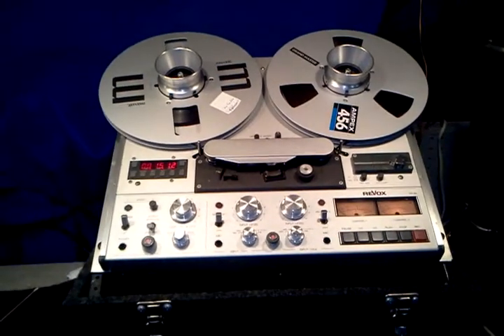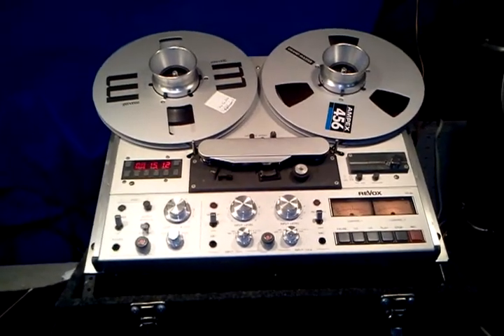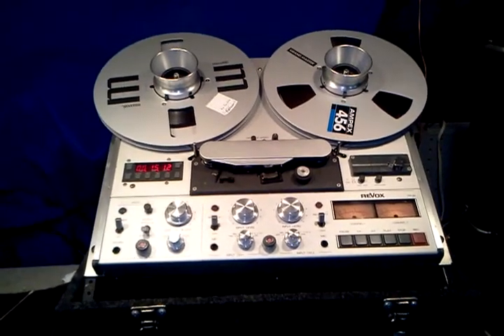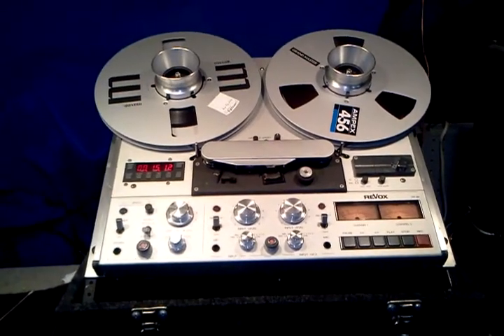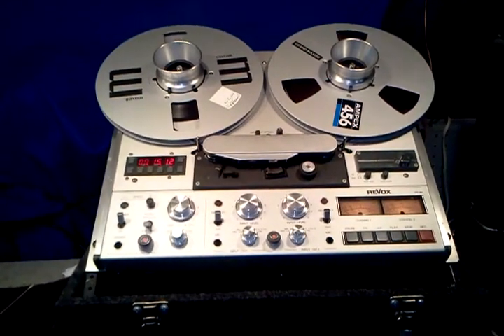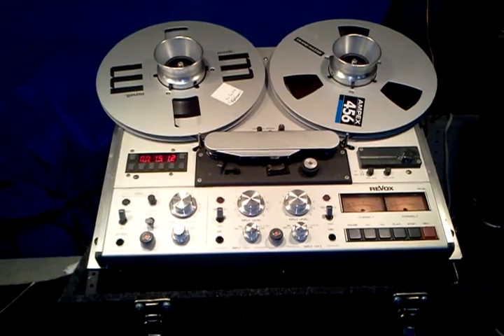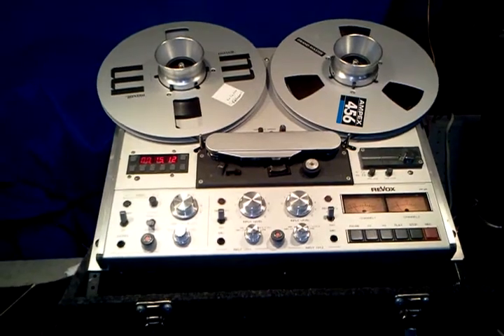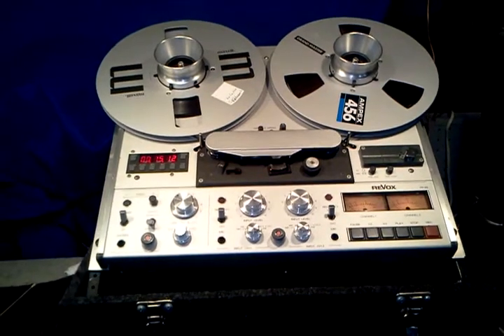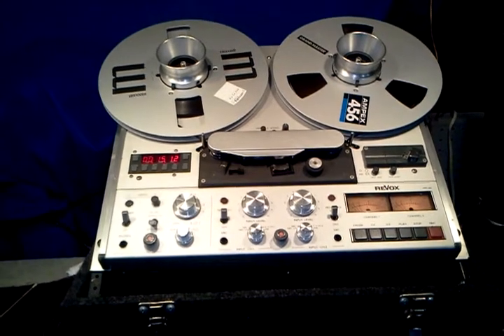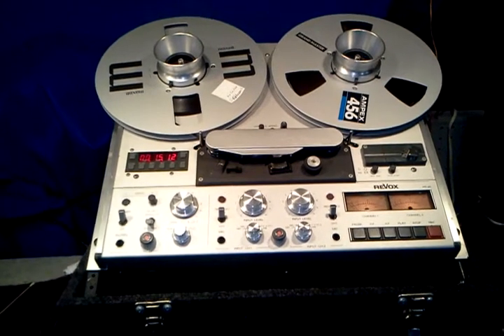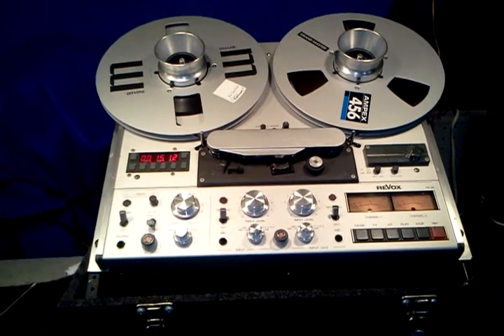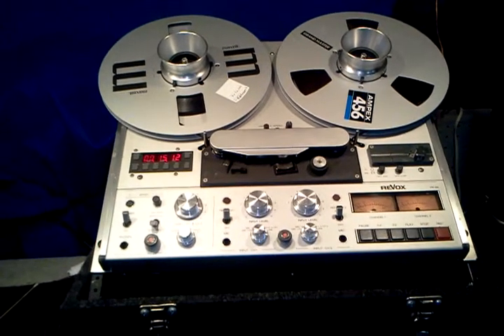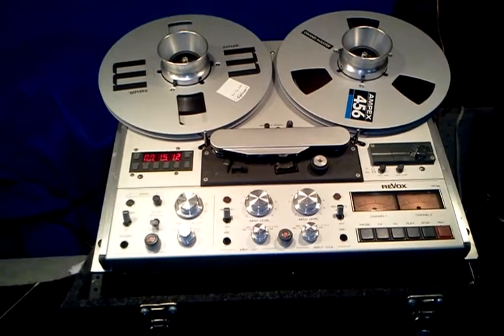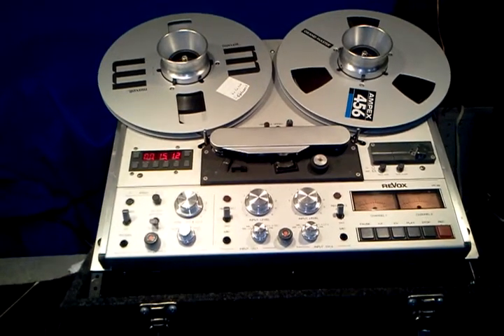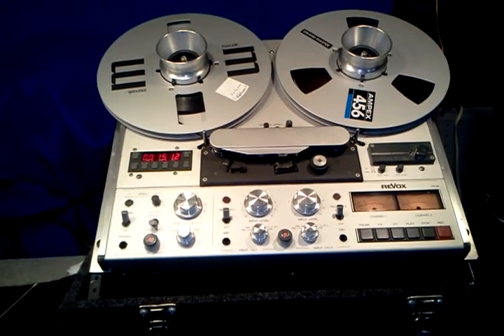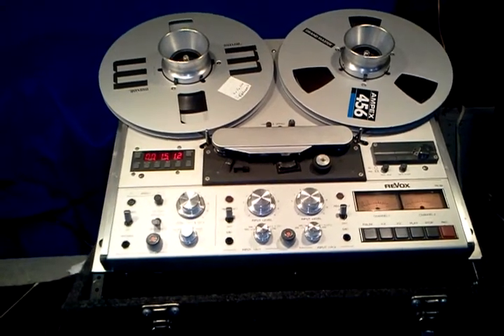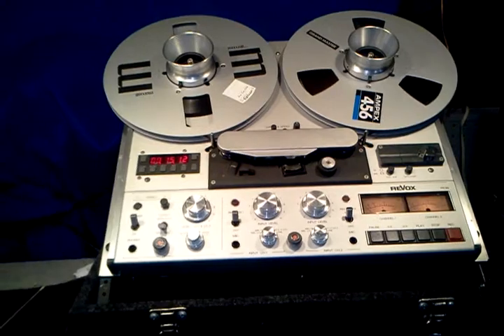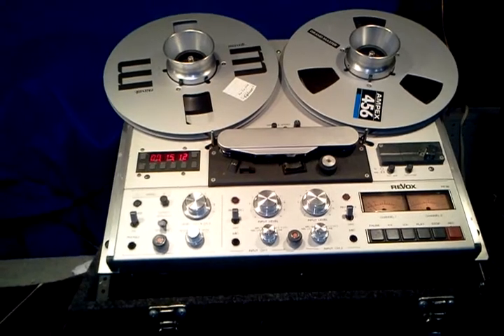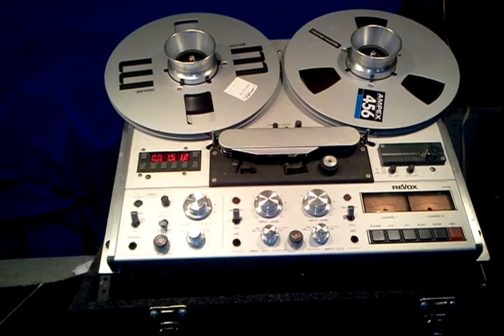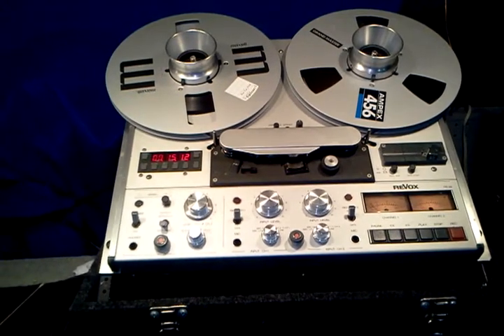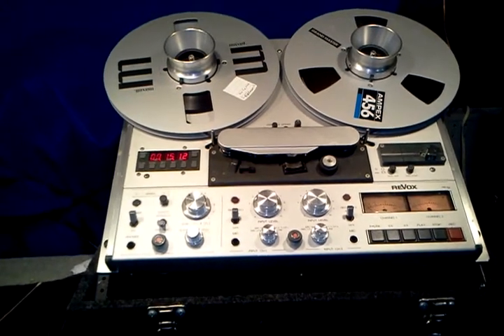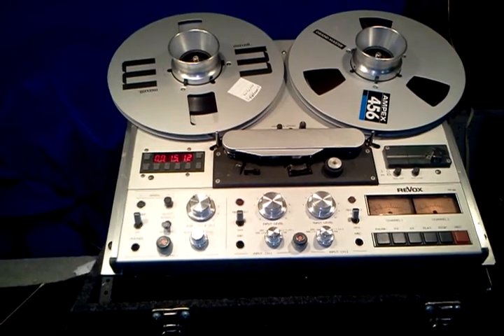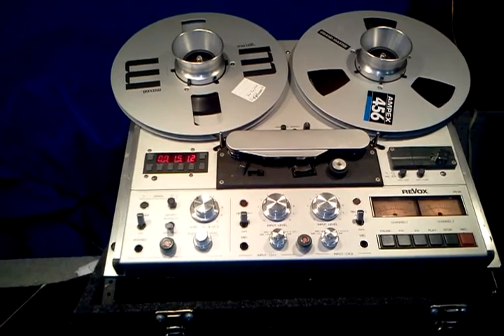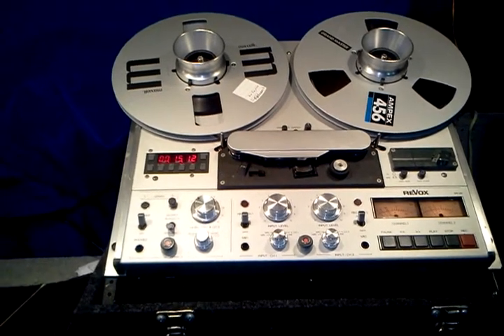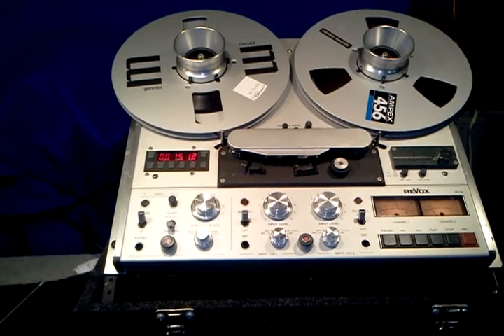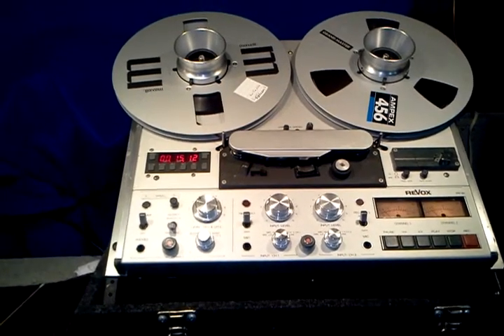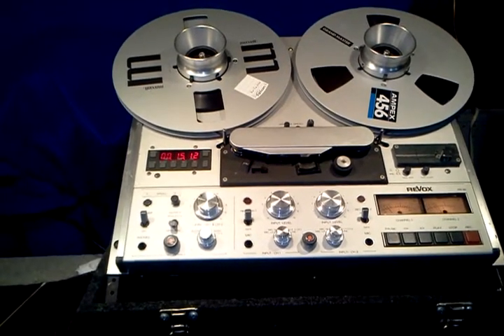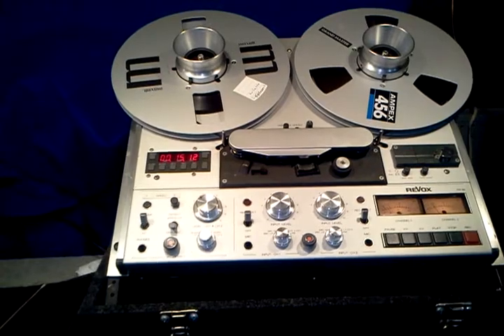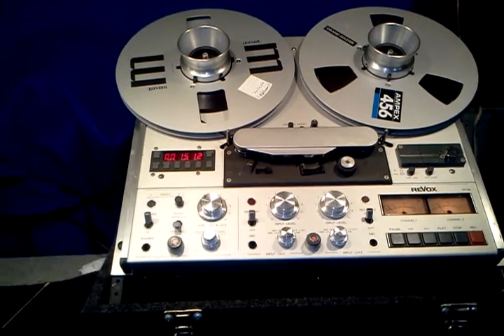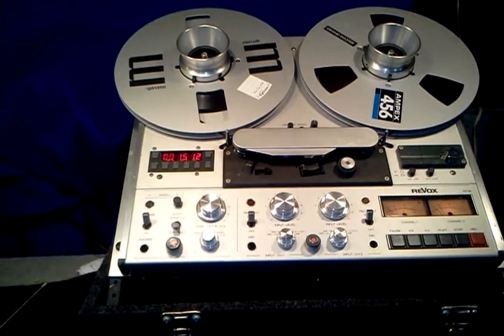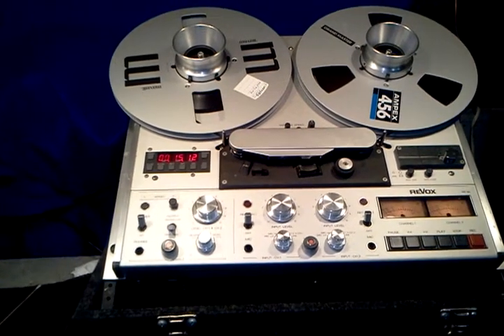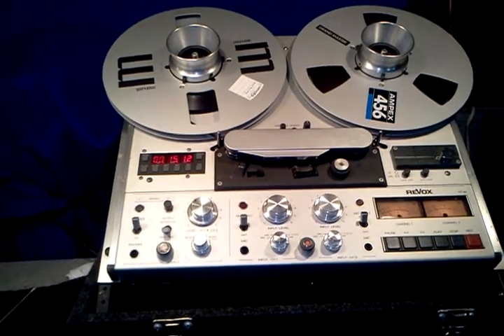This auction is for the Revox PR99 reel-to-reel. This is a four-track recorder. It plays and records in the forward mode. It runs at one and seven-eighths and three and three-quarter inches per second. Everything on the machine works as it should.